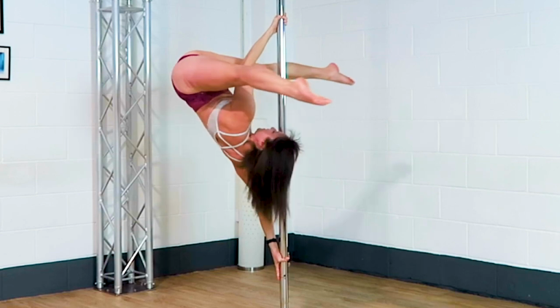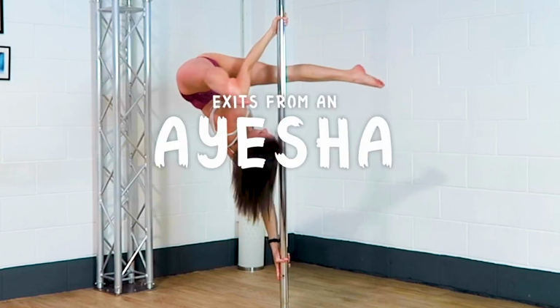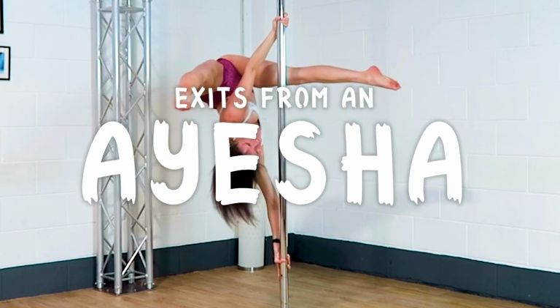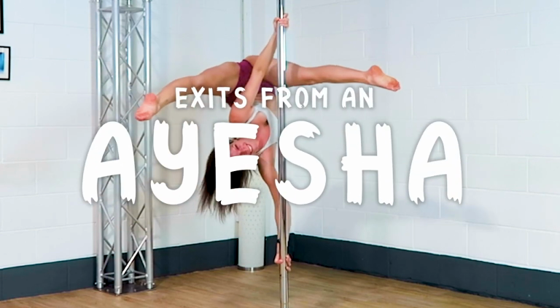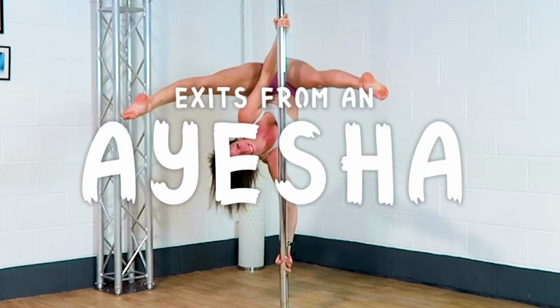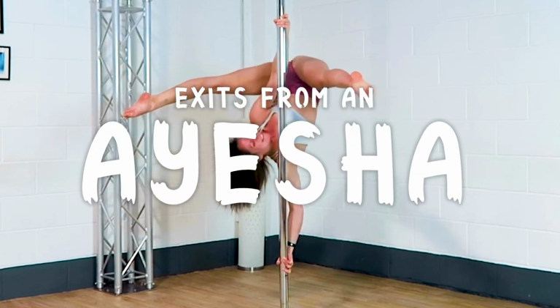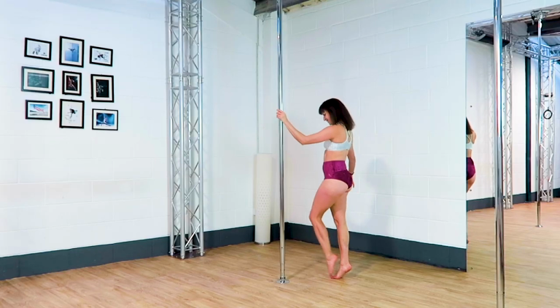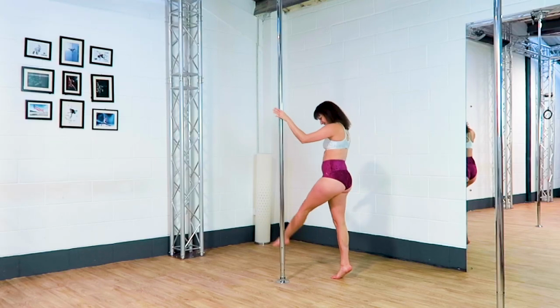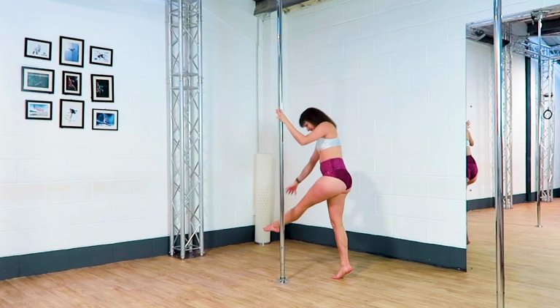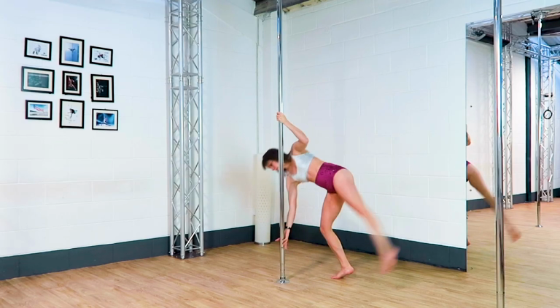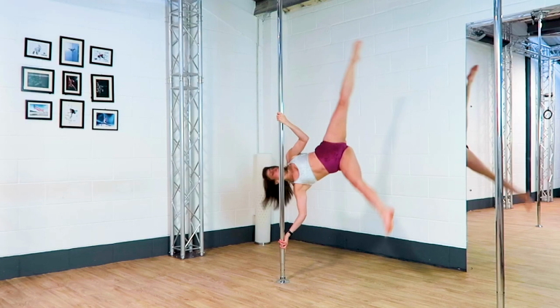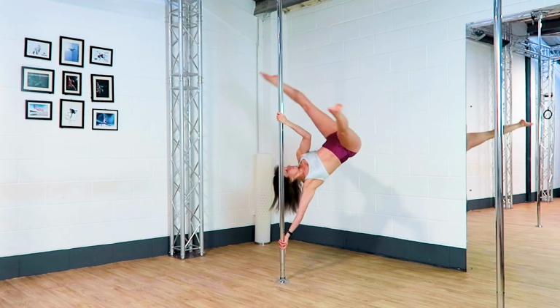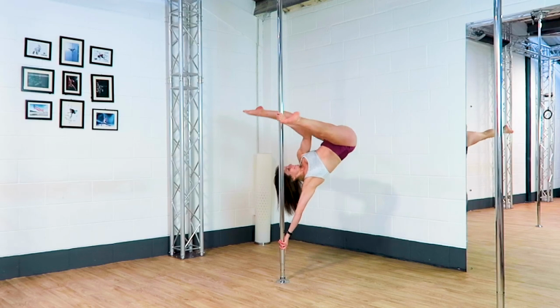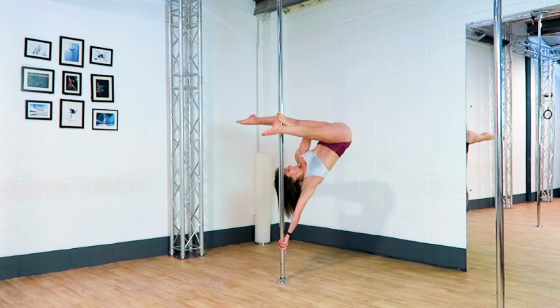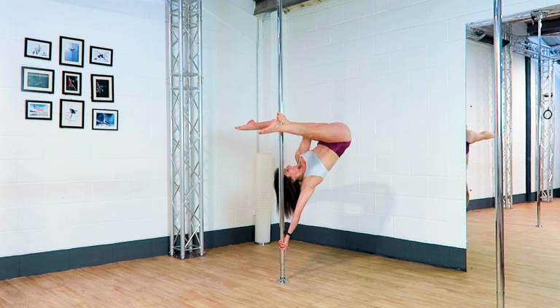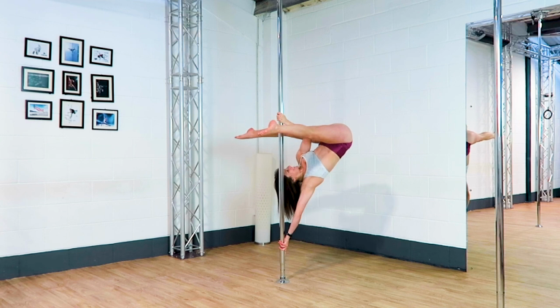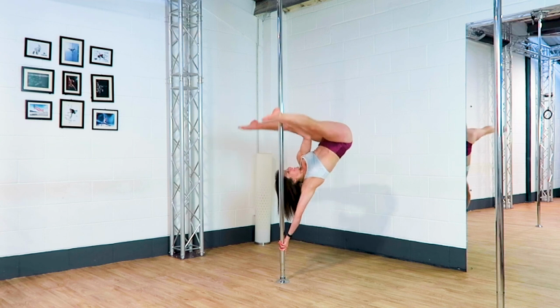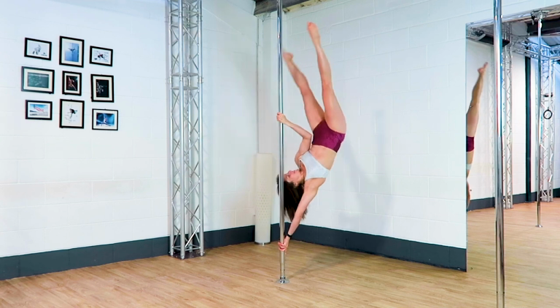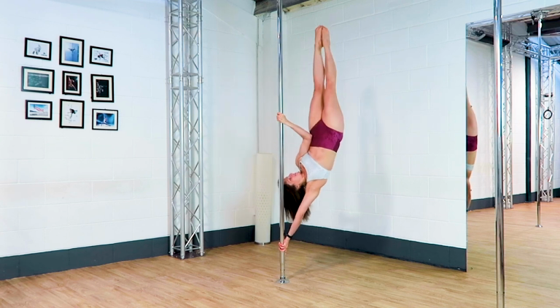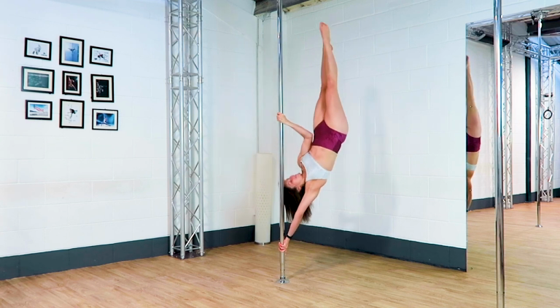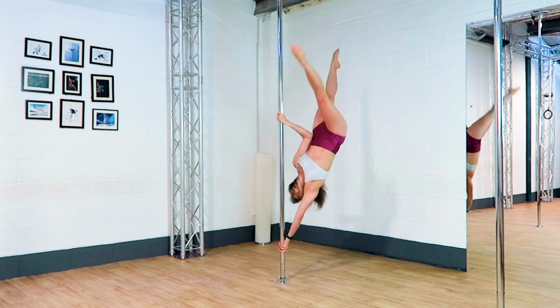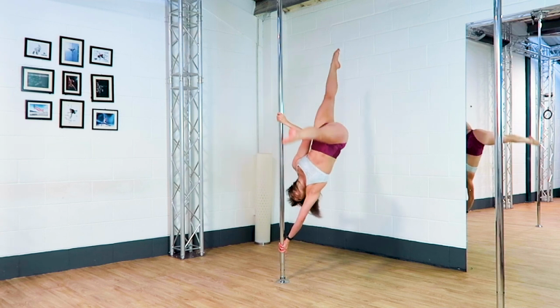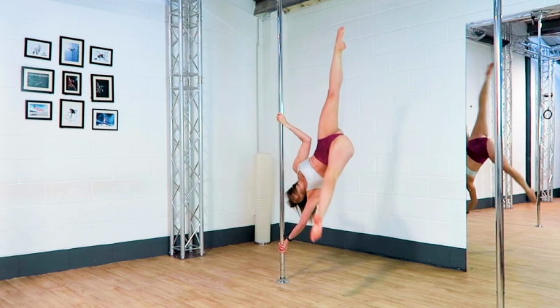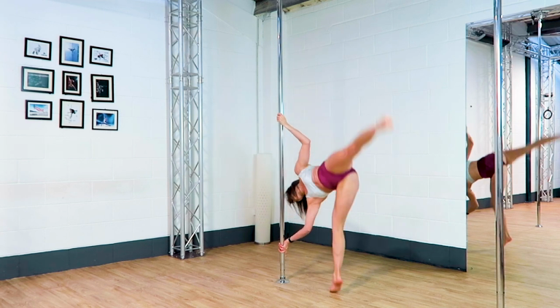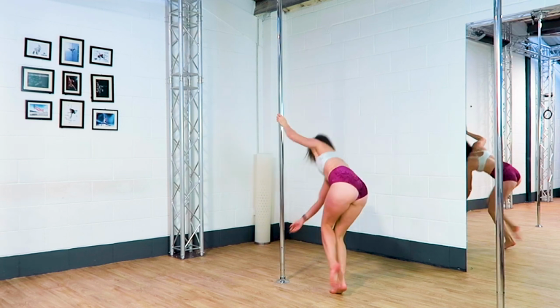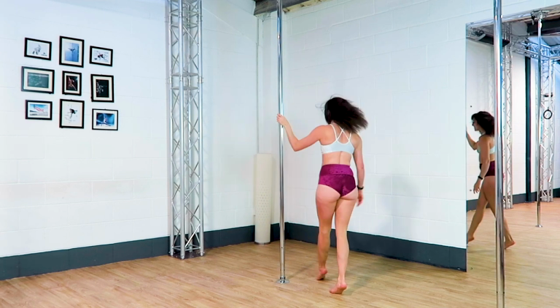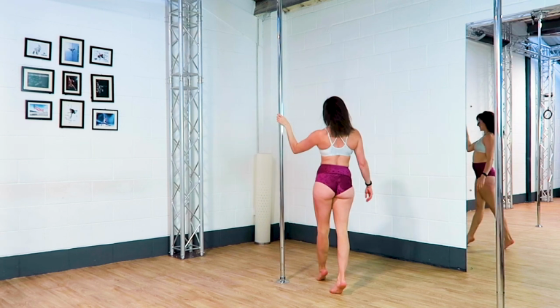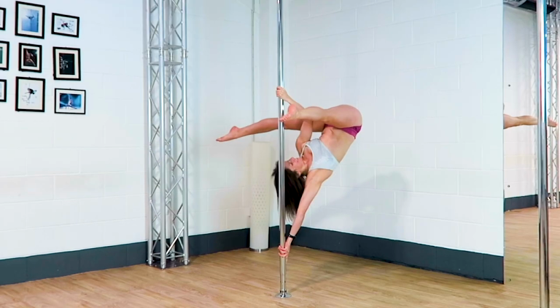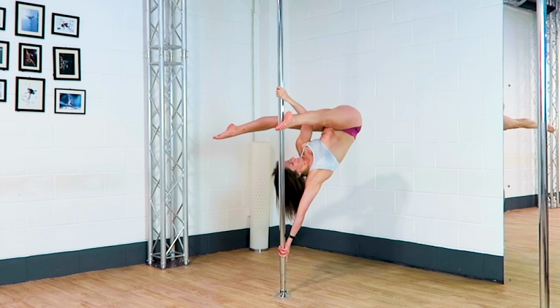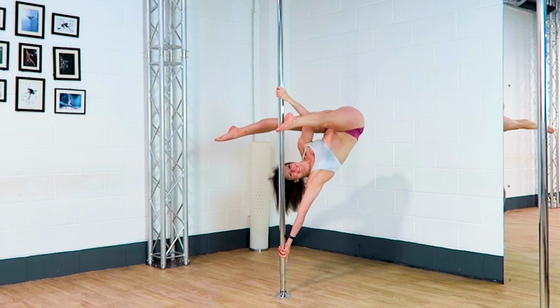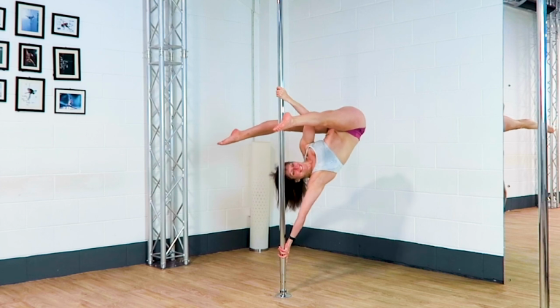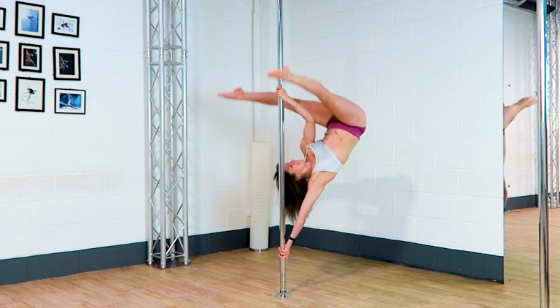Exits from an Ayesha. I find that I usually just kick down to the floor from an Ayesha, but there are so many cool moves that you can add on after. Hopefully you'll find some that you want to try.